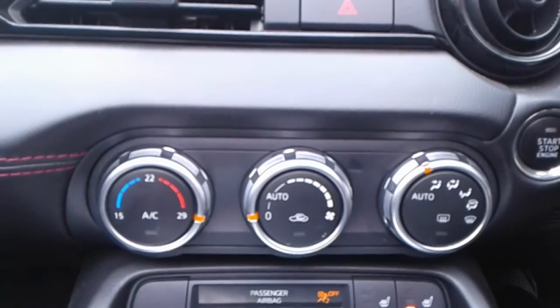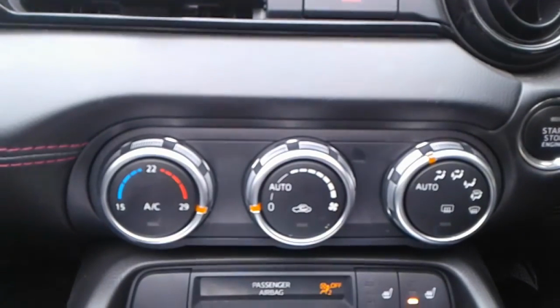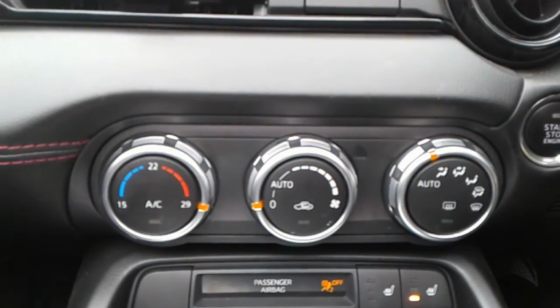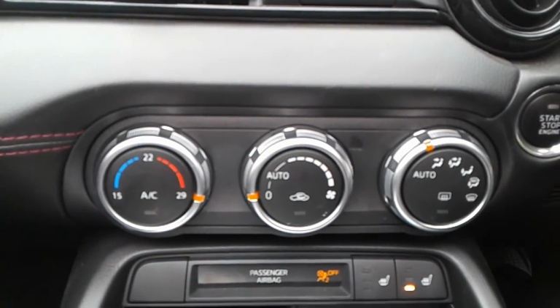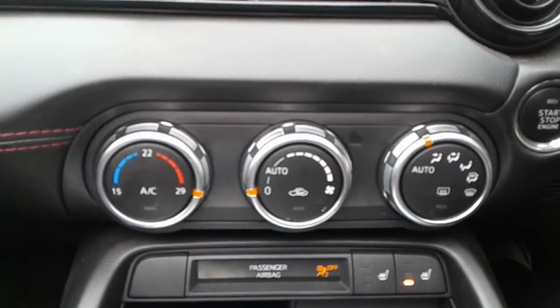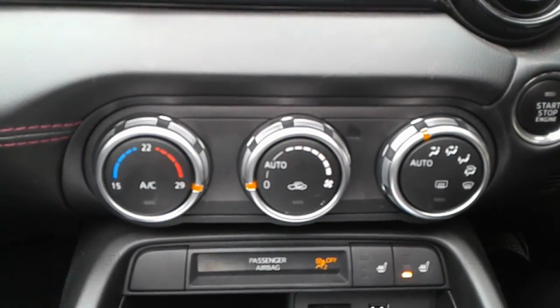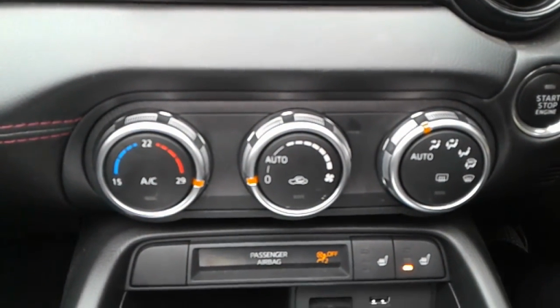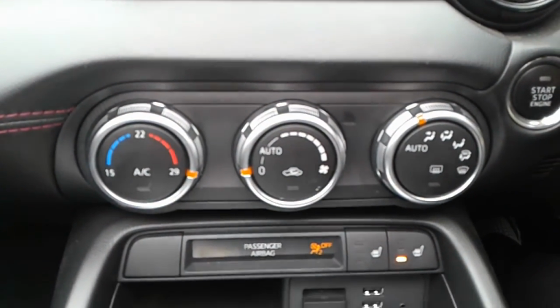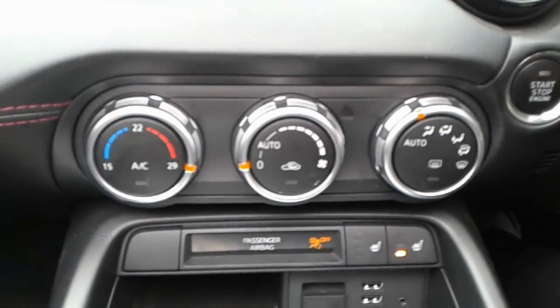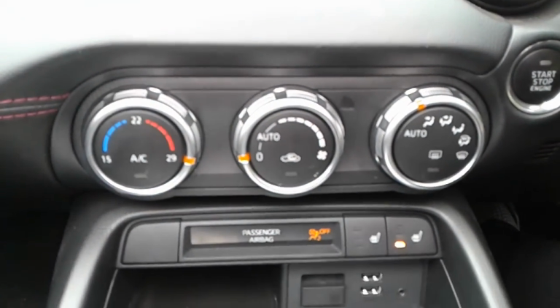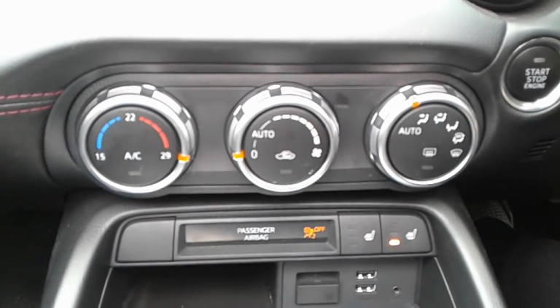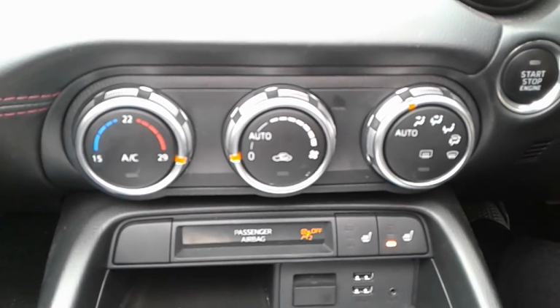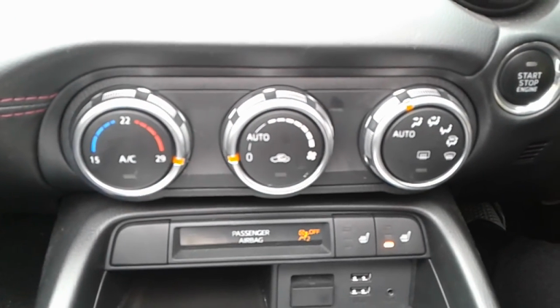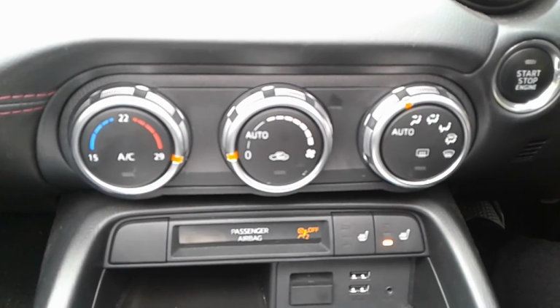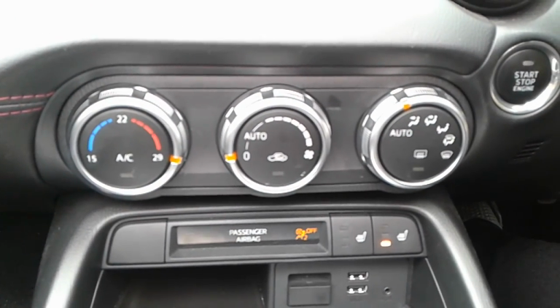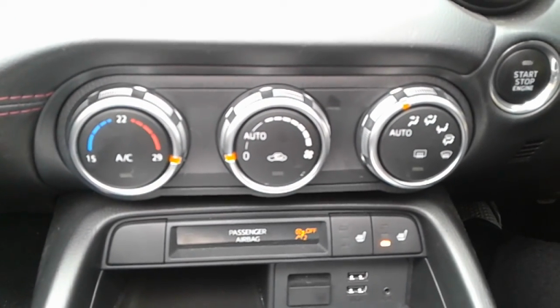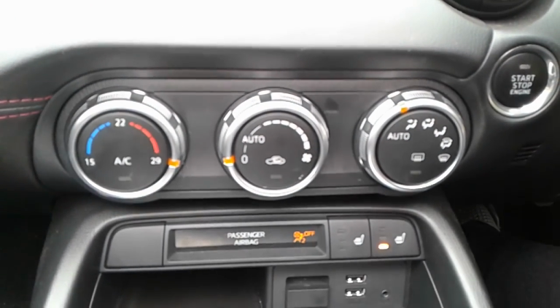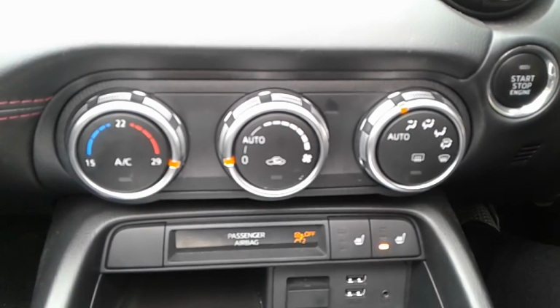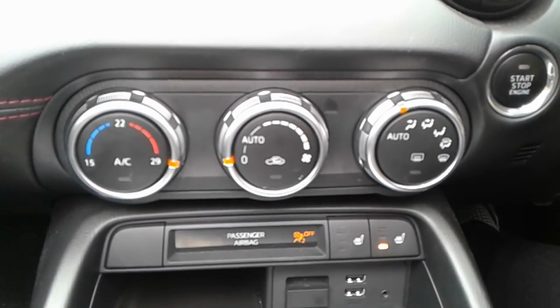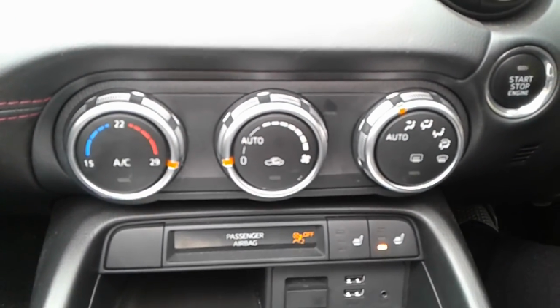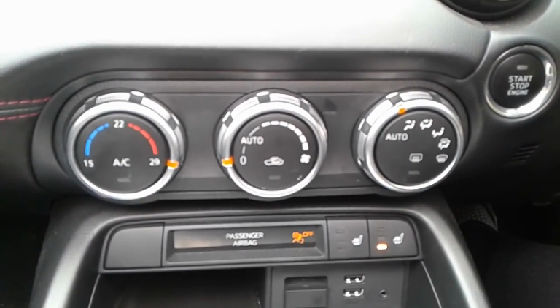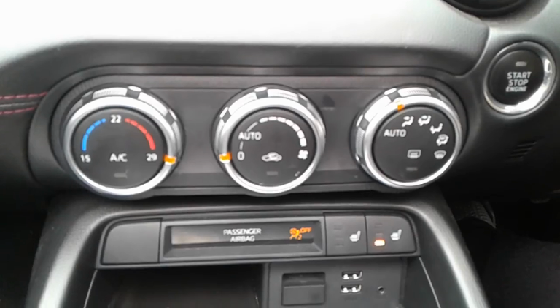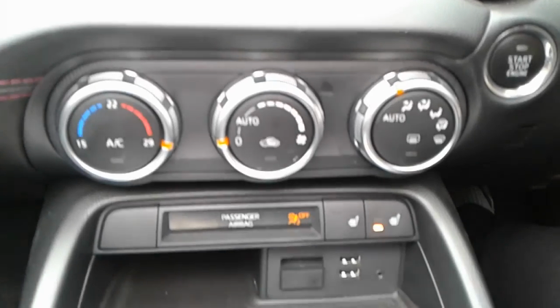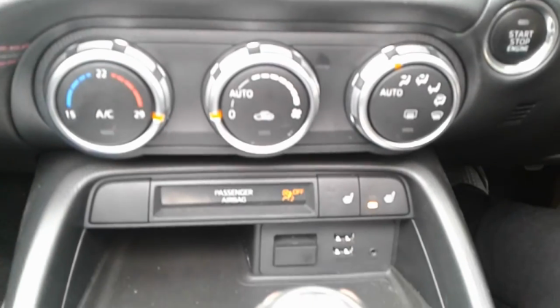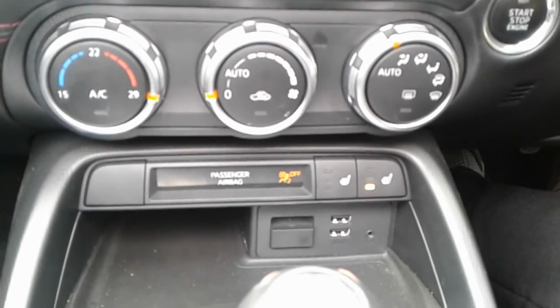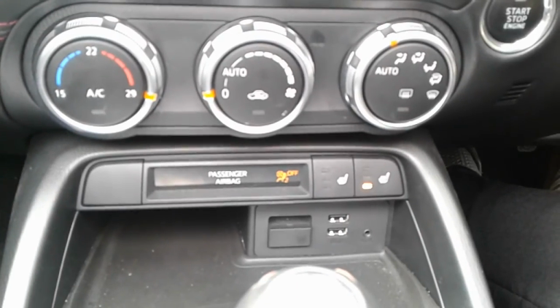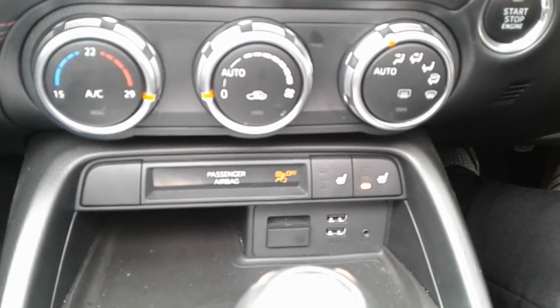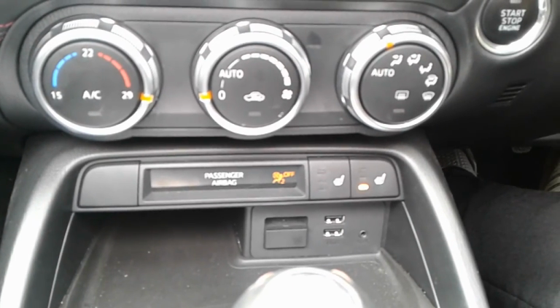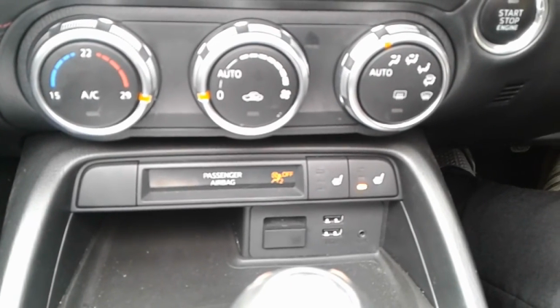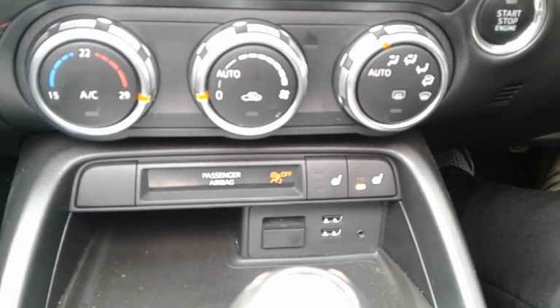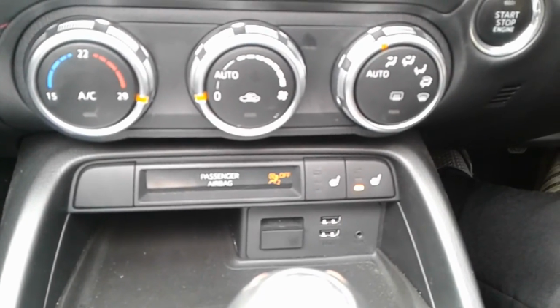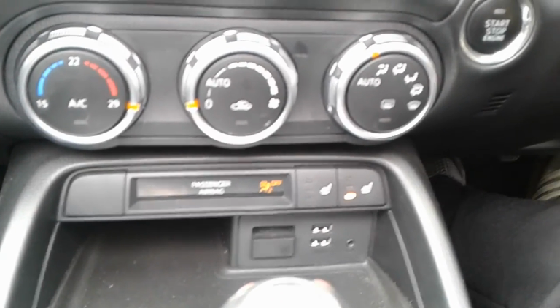Climate control, heated front seats and a heated rear window, two USB ports and an aux connection.